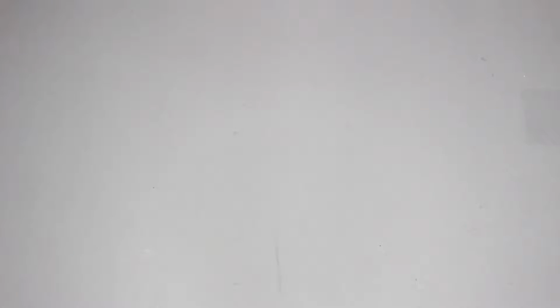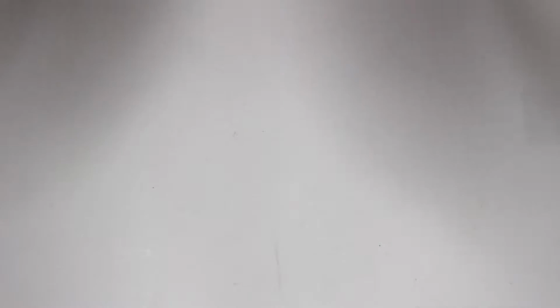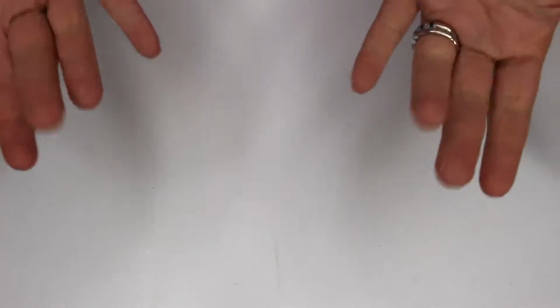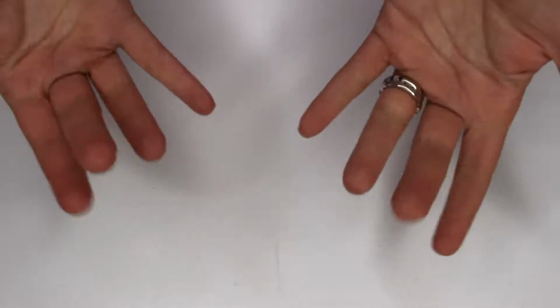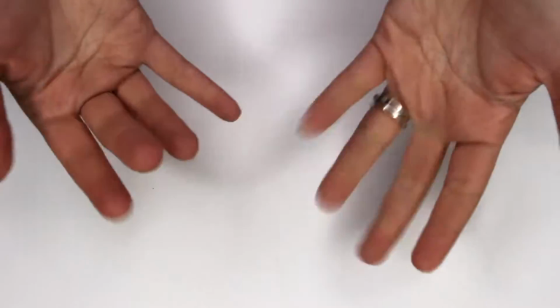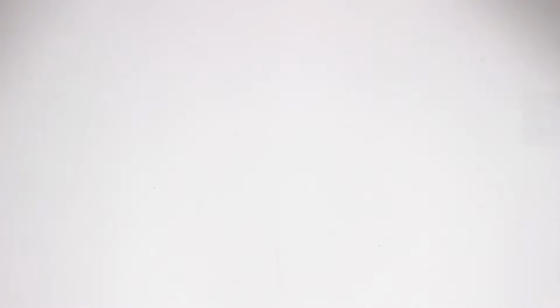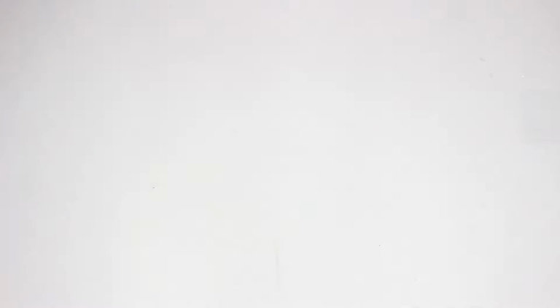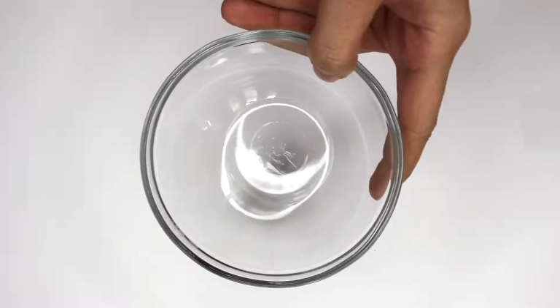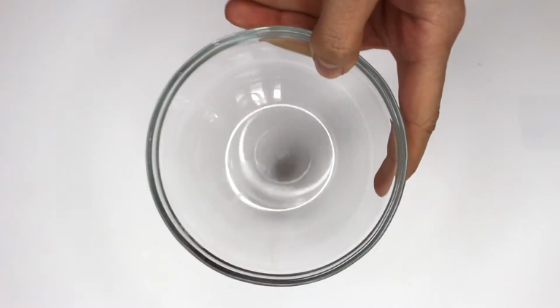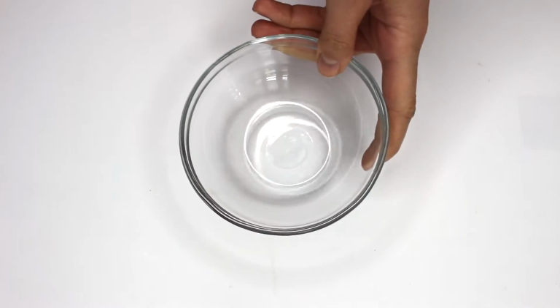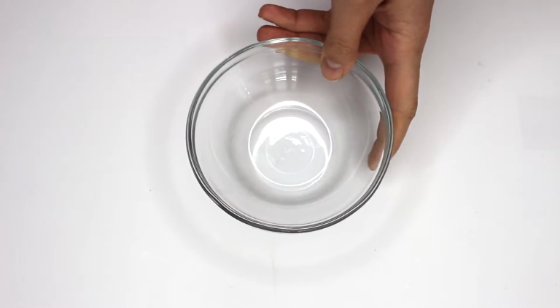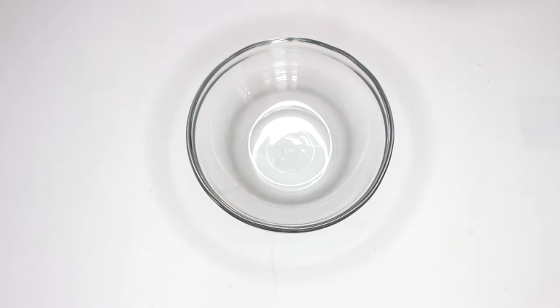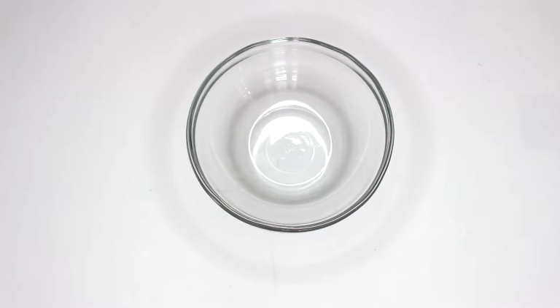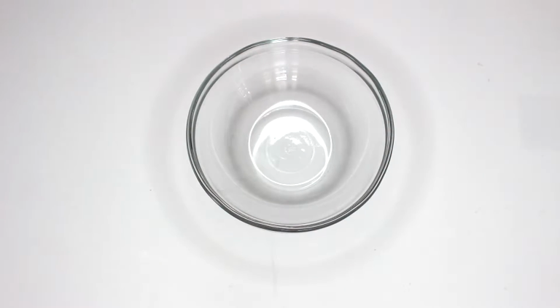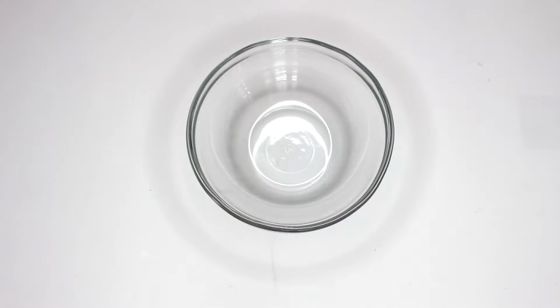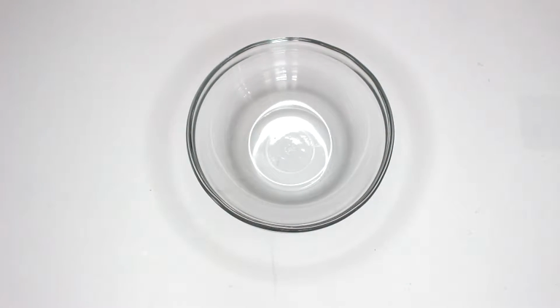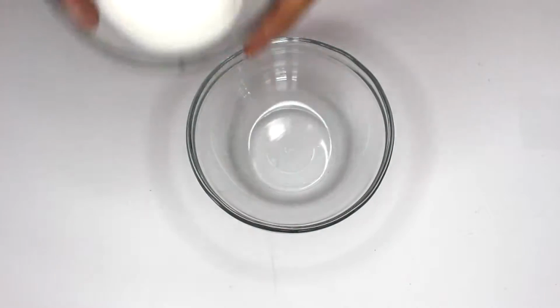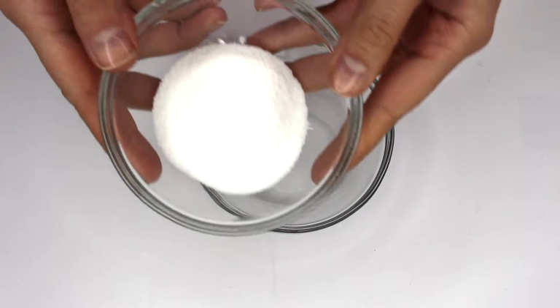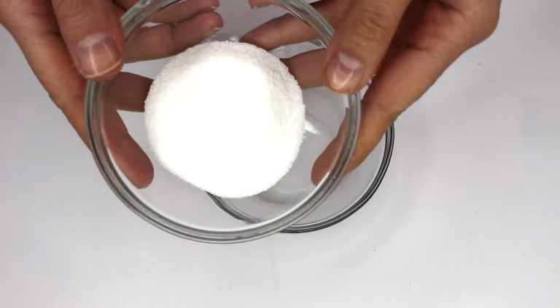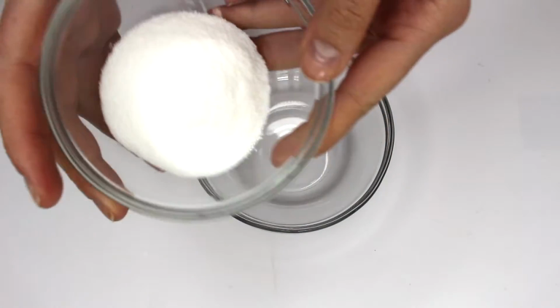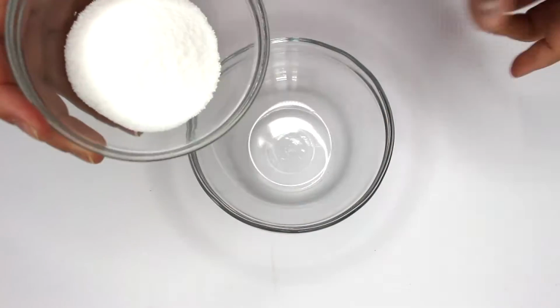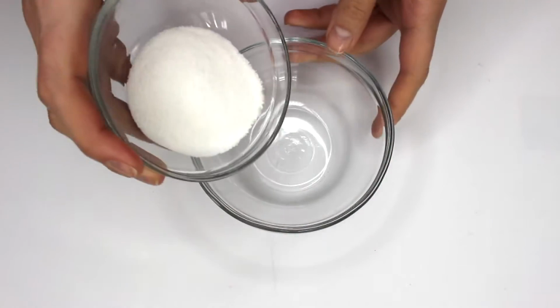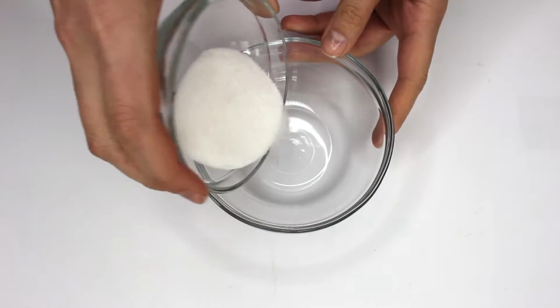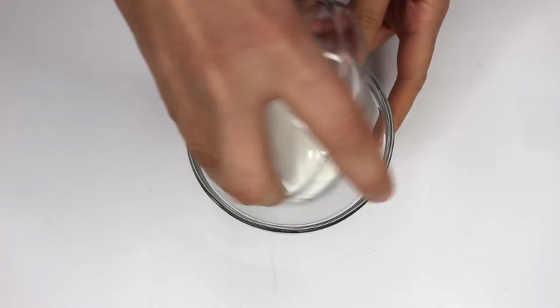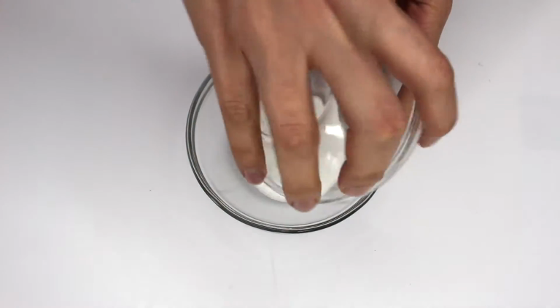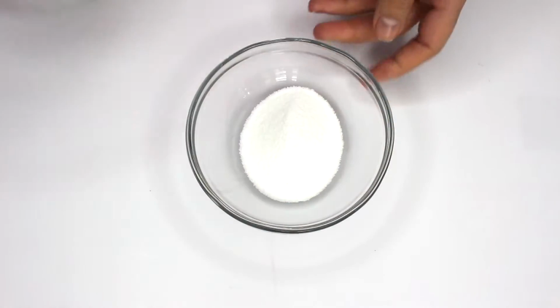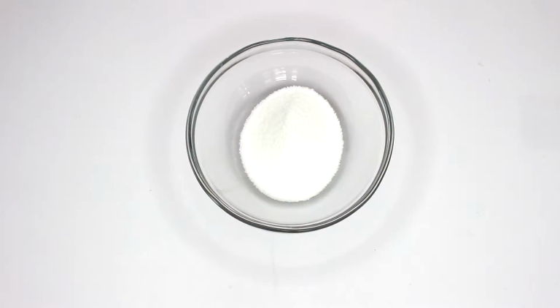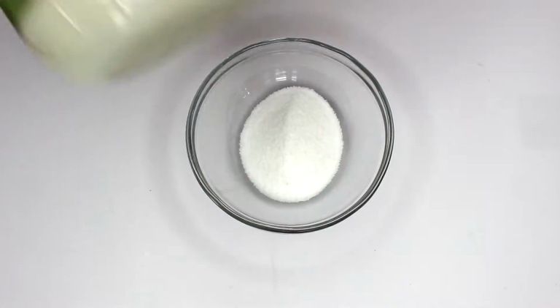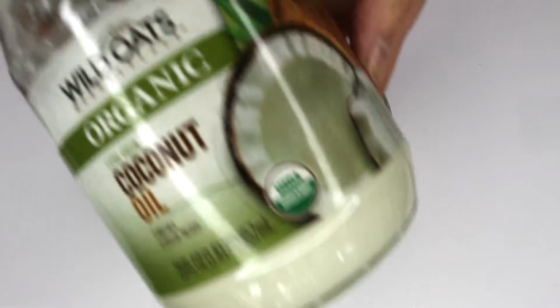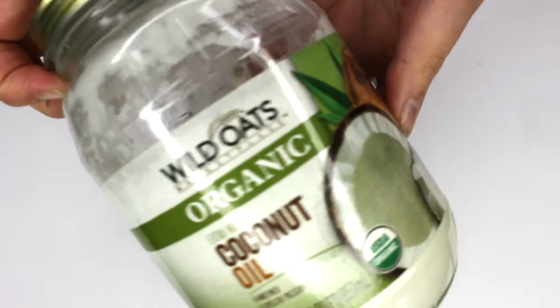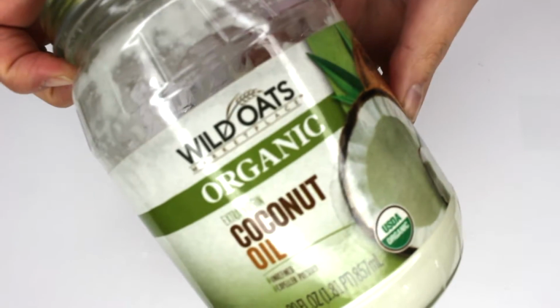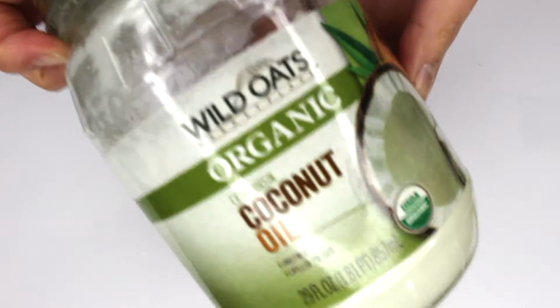Hello everyone, today we're gonna make a lip scrub. What you're gonna start with is a bowl to mix it all in, and you're gonna take two tablespoons of white sugar — that's what I'm using. You can also use brown sugar if you like.